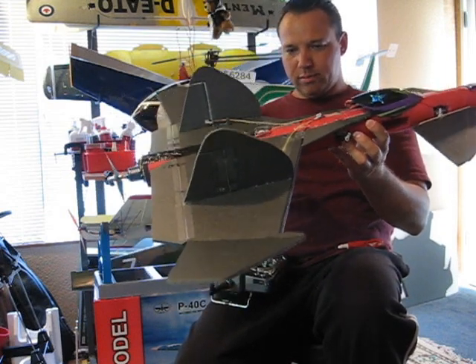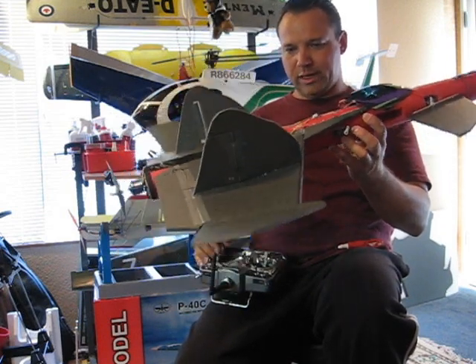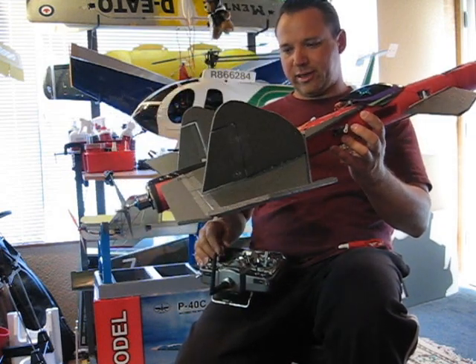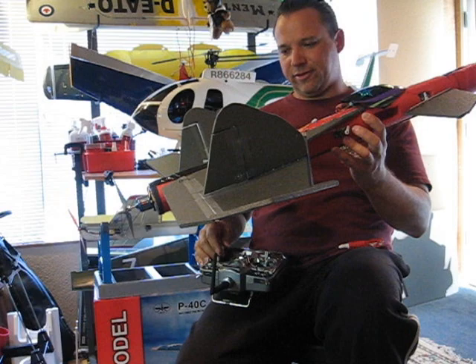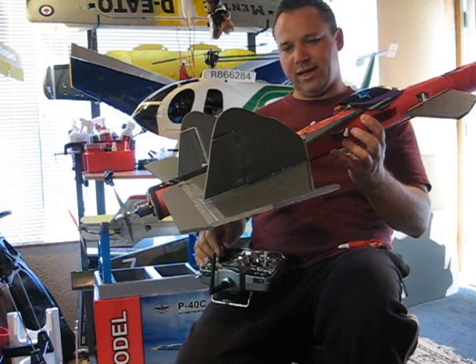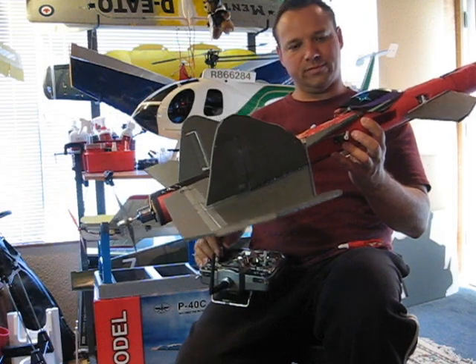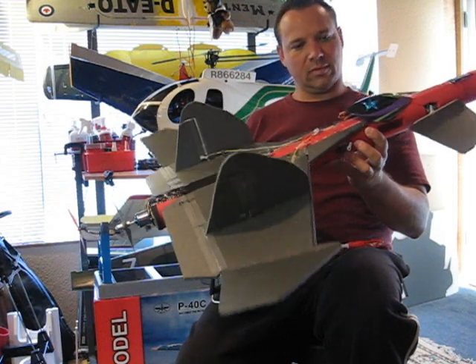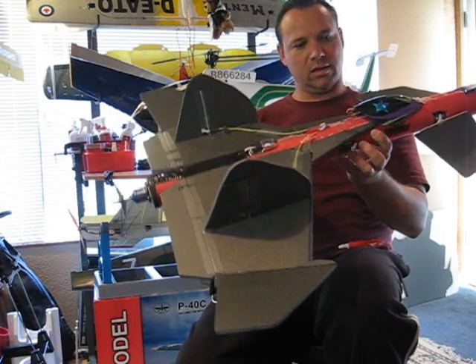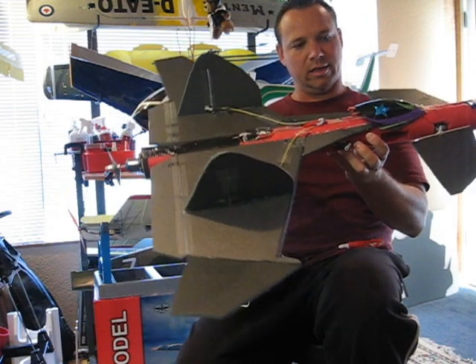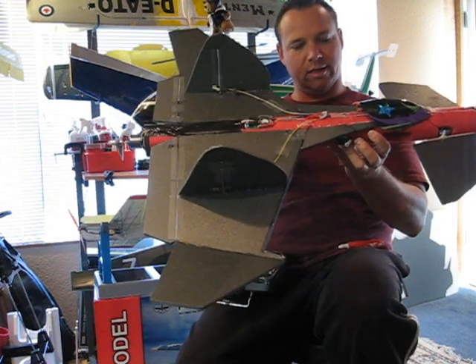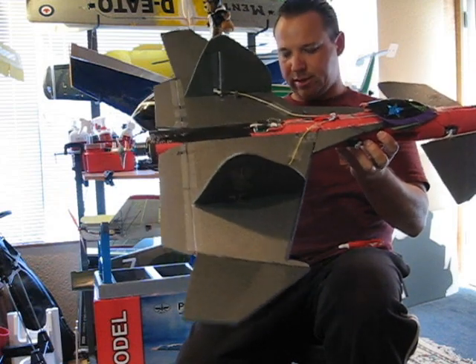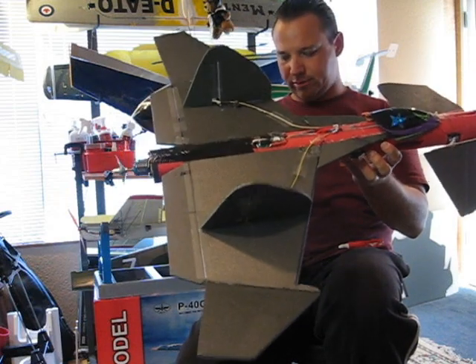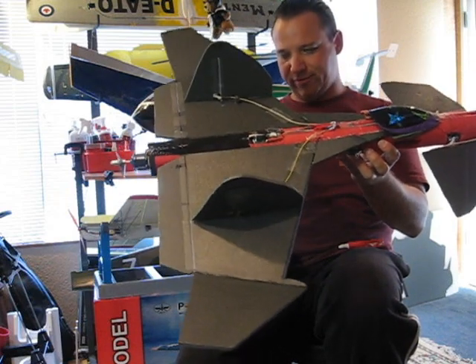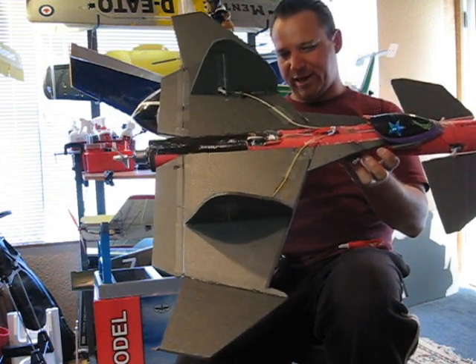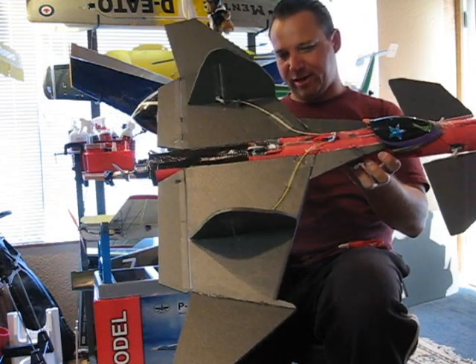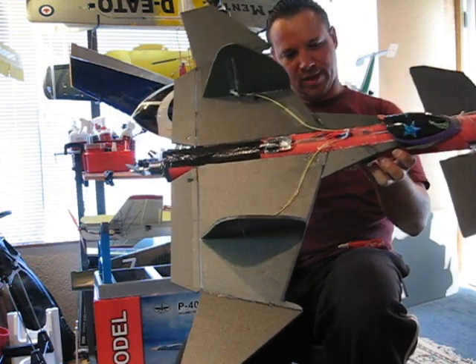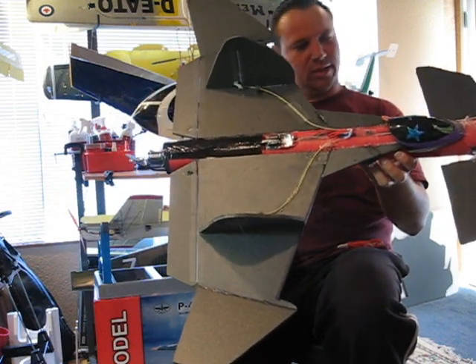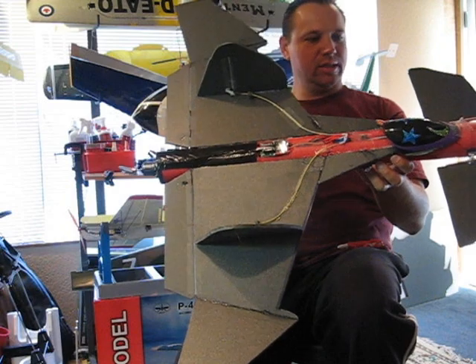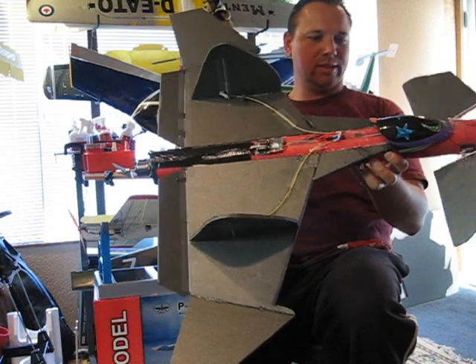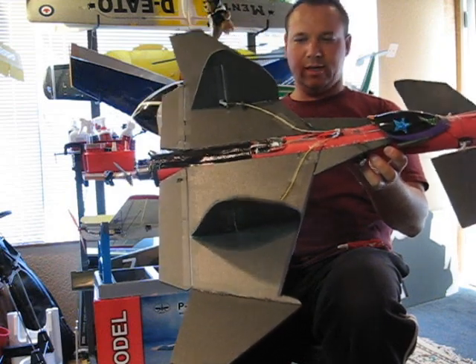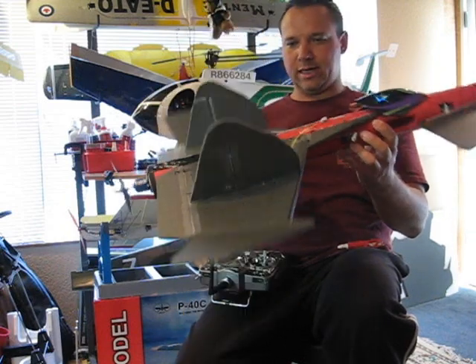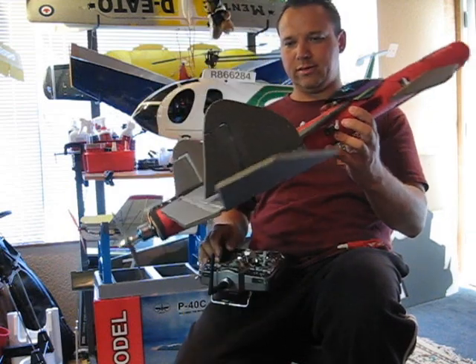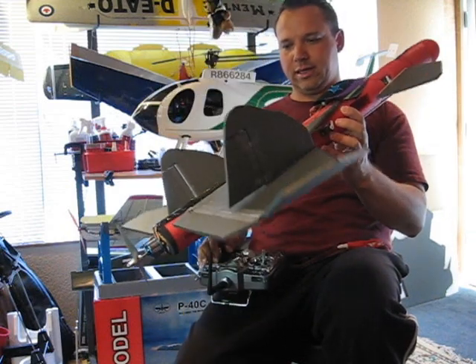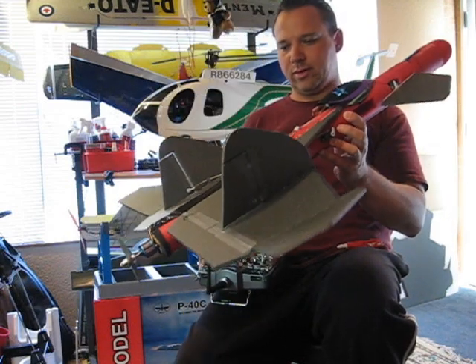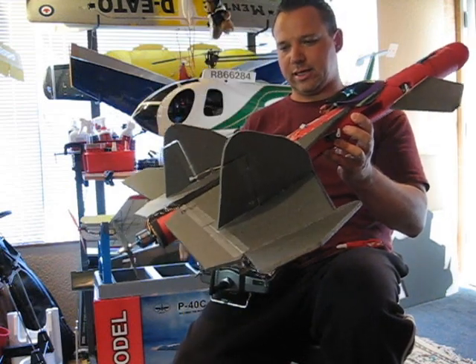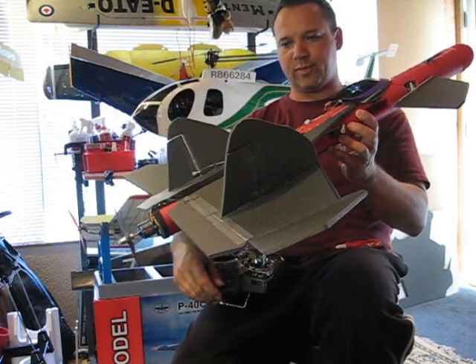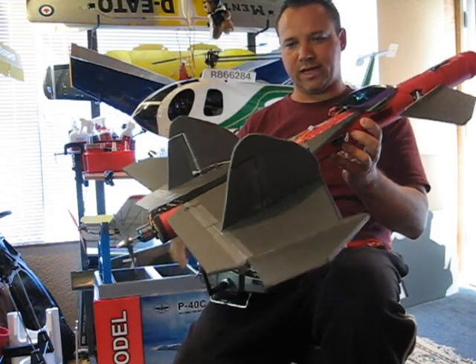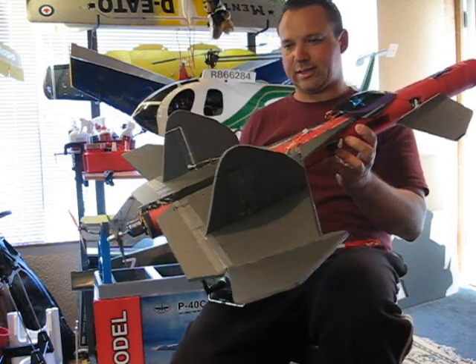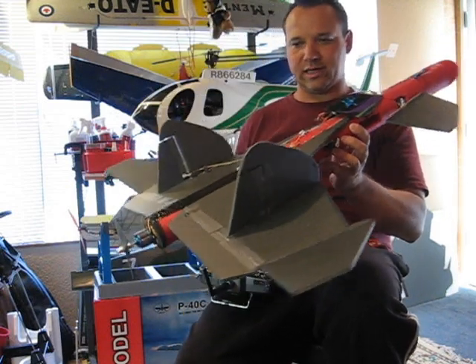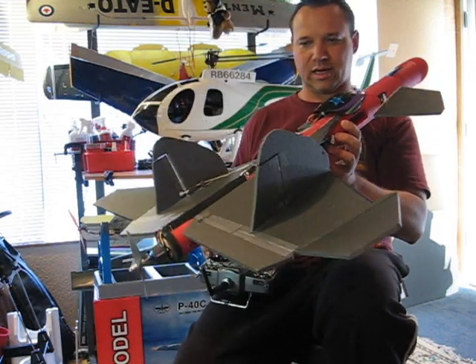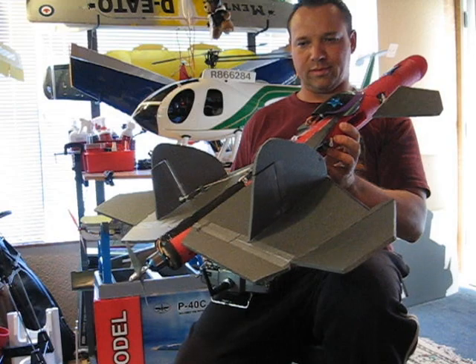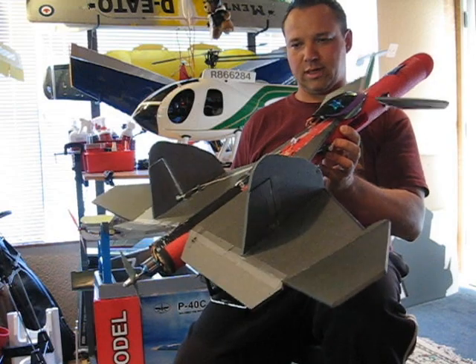But what do you think? Will it fly? We'll have to find out in the video coming up. So stay tuned, and watch a couple more test flights after this one coming up soon.